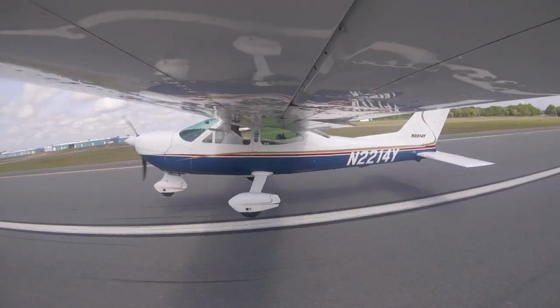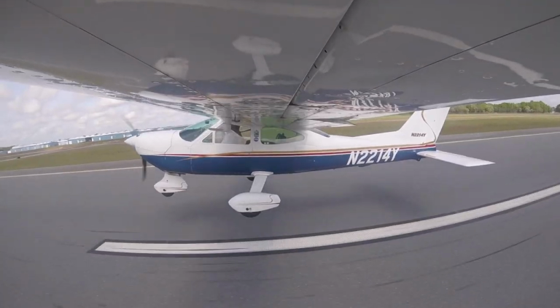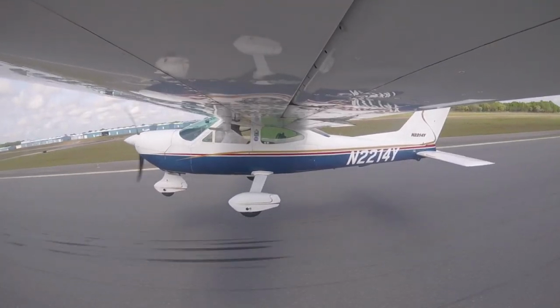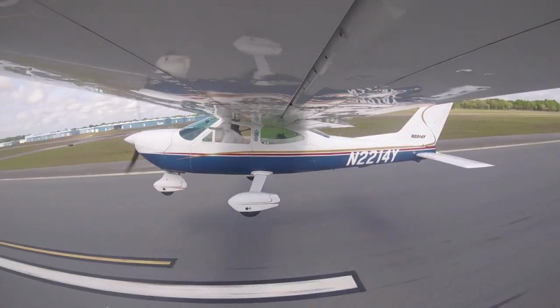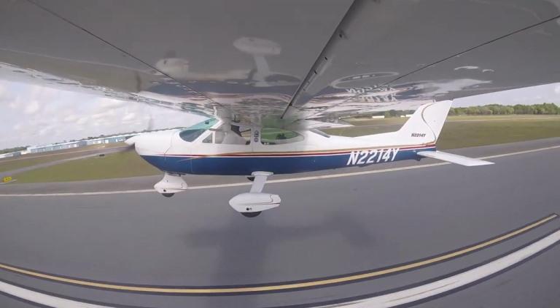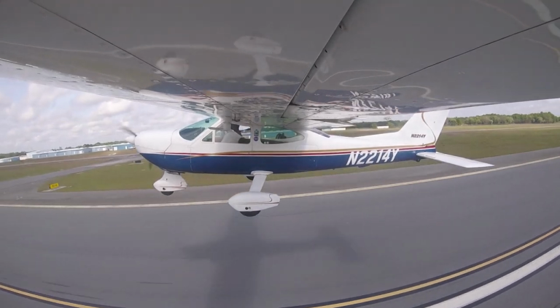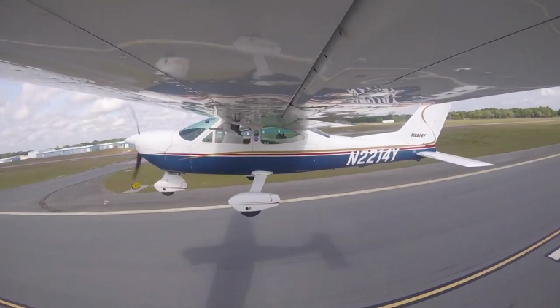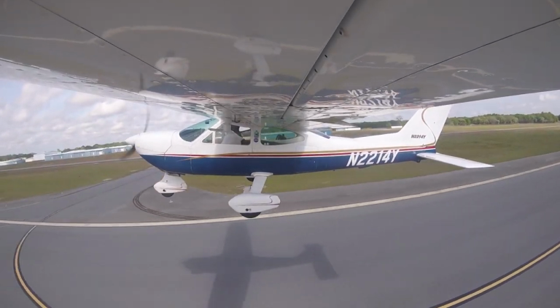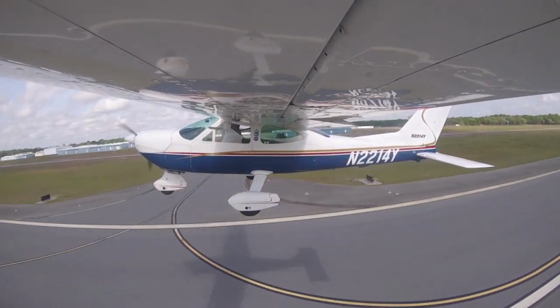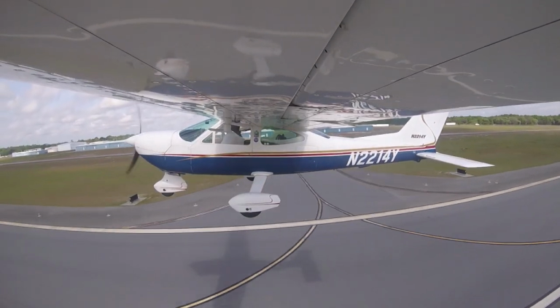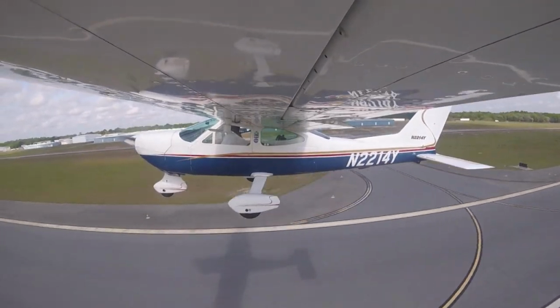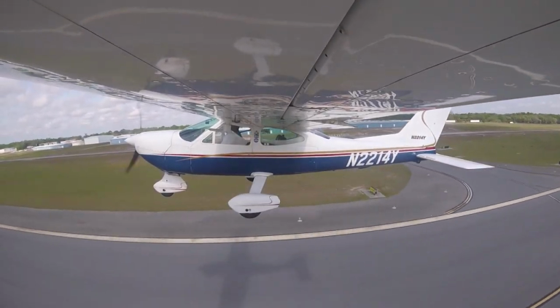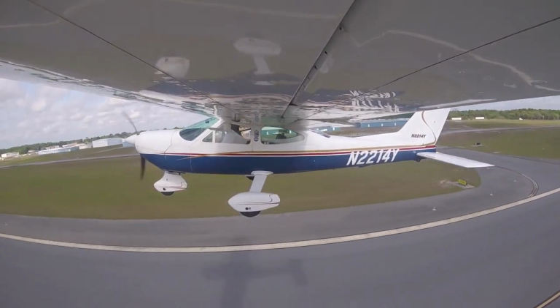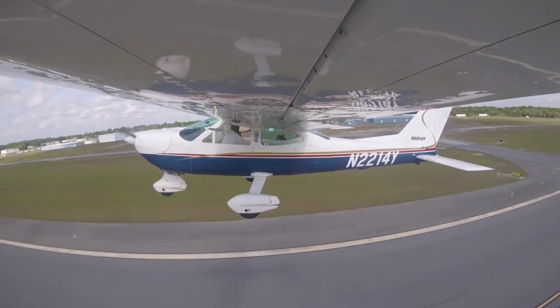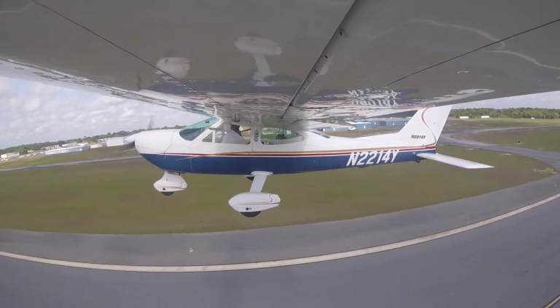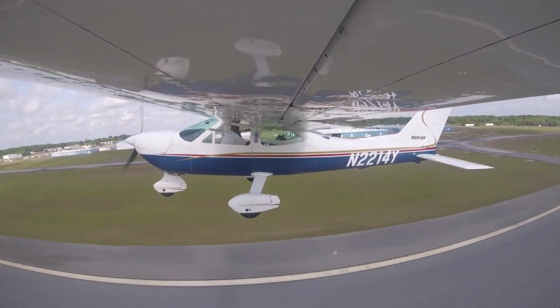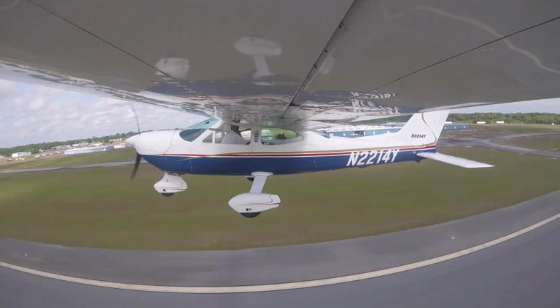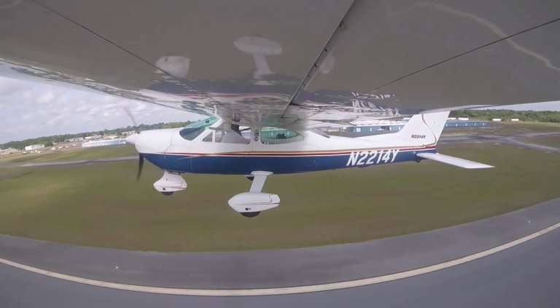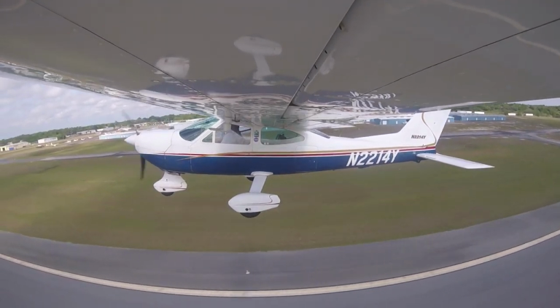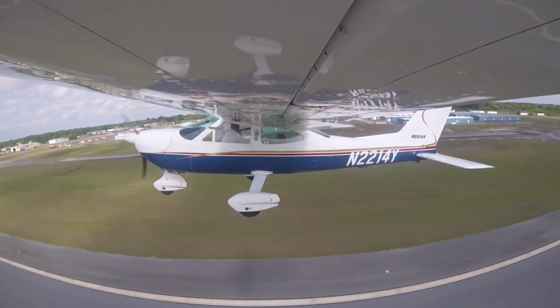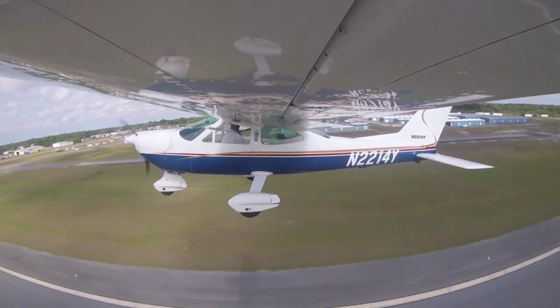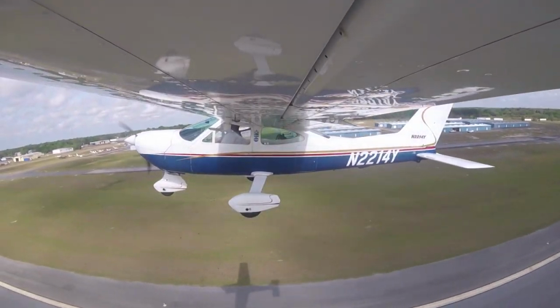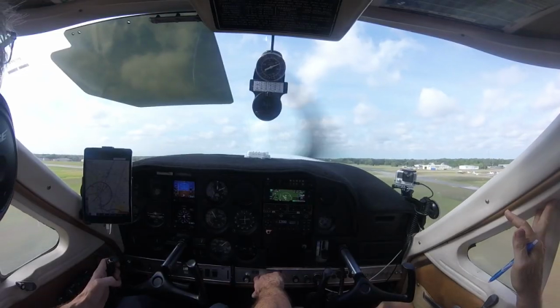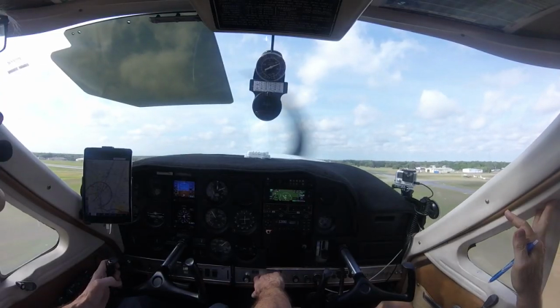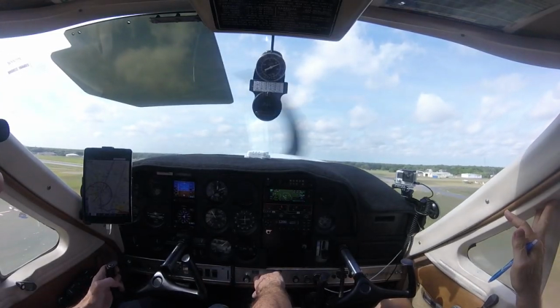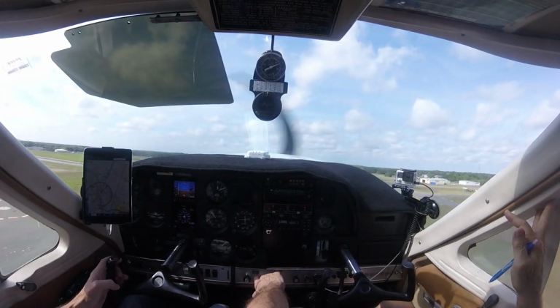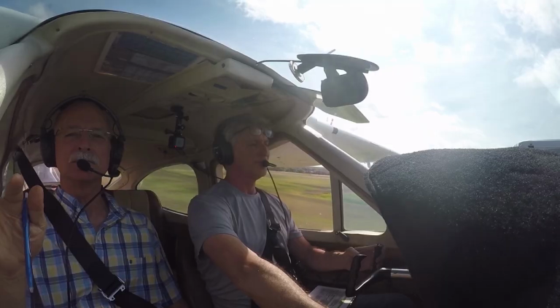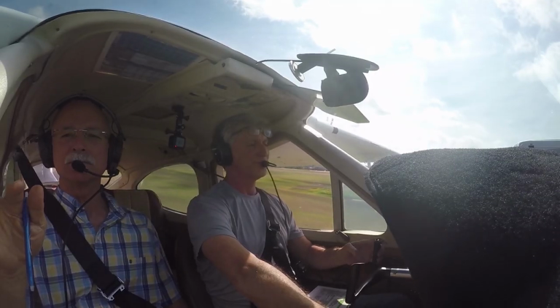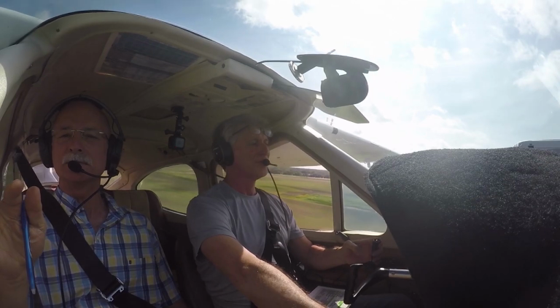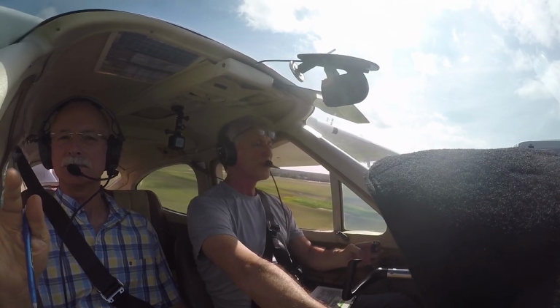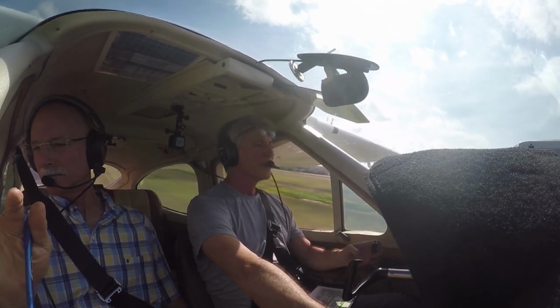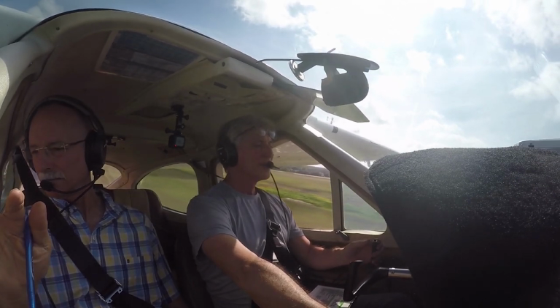So we finally had to break down, contact Cessna, and Cessna Textron had to make one for me. It really wasn't a cost issue — rather it was a time issue. It took five weeks for that to happen and get shipped out.